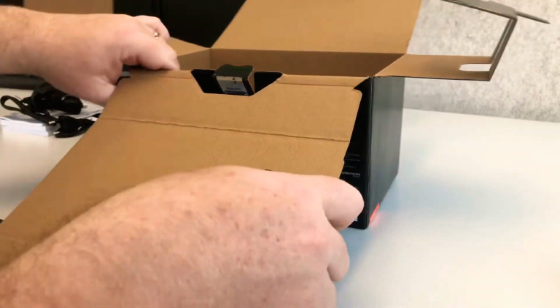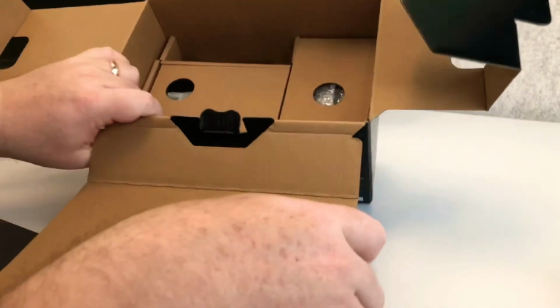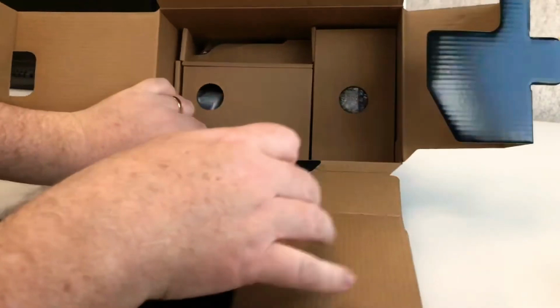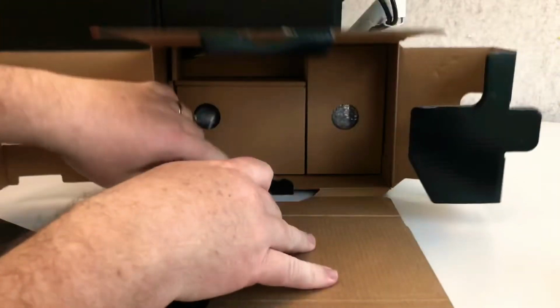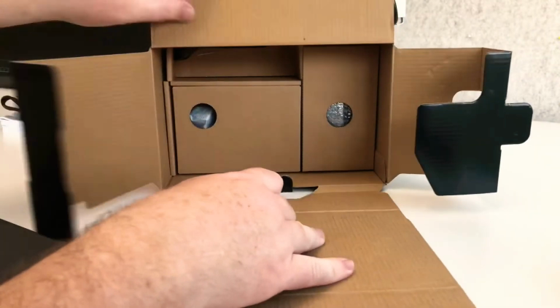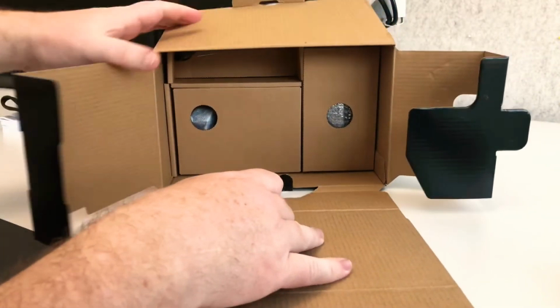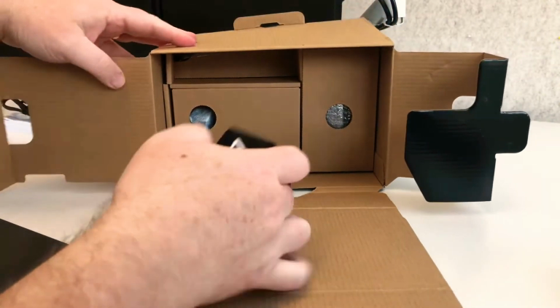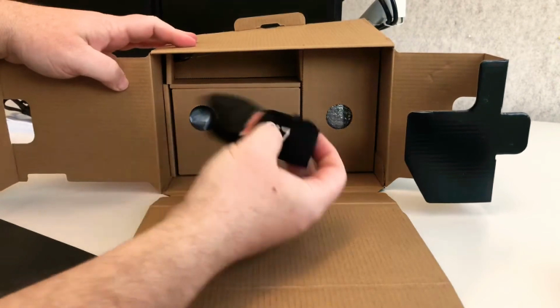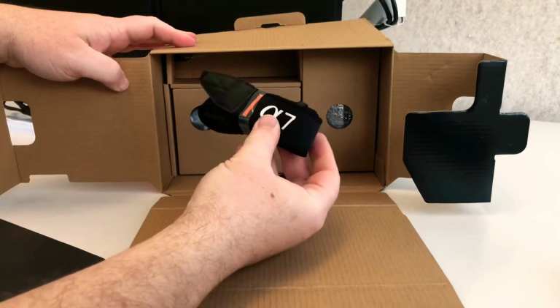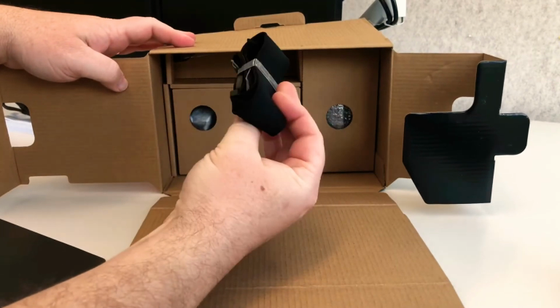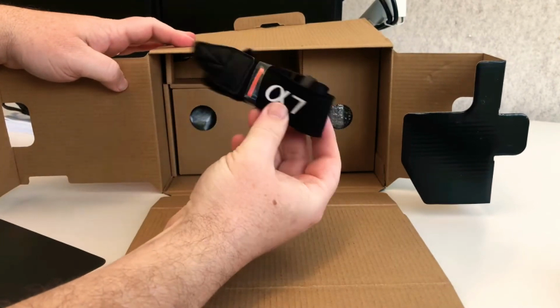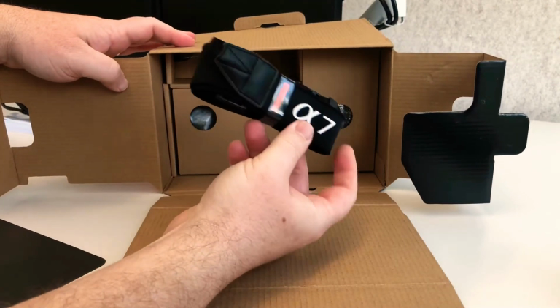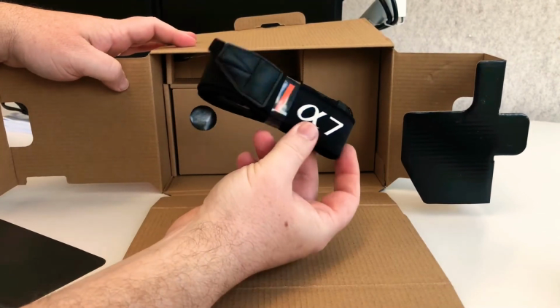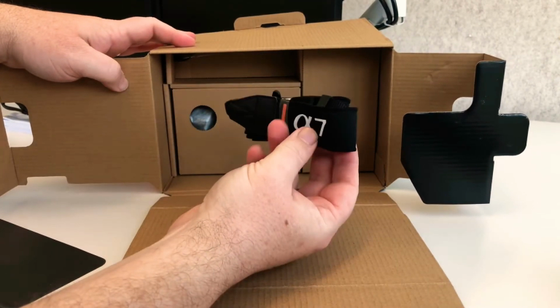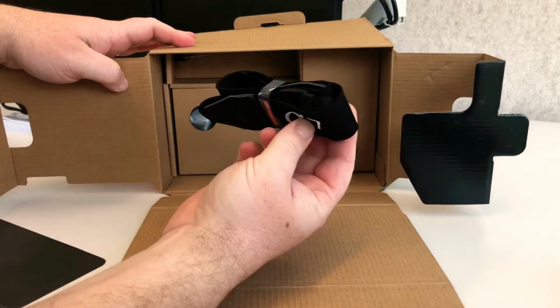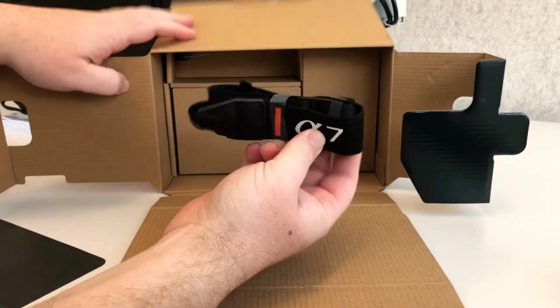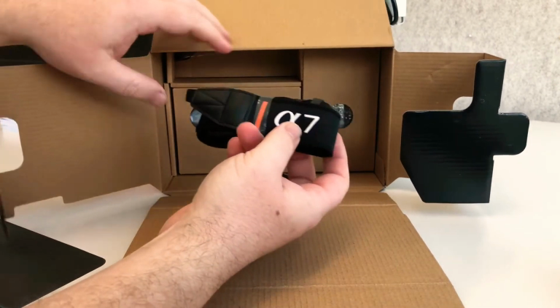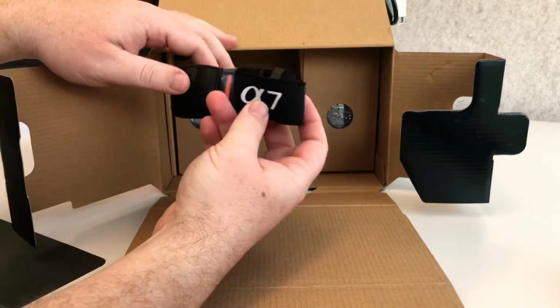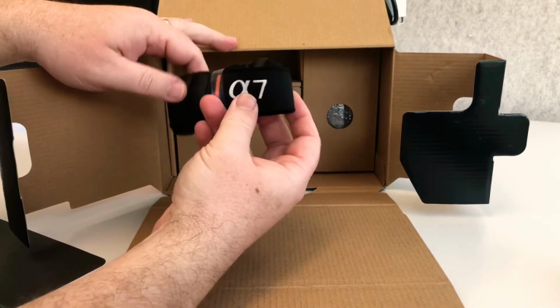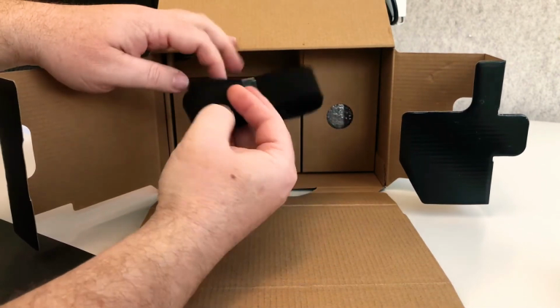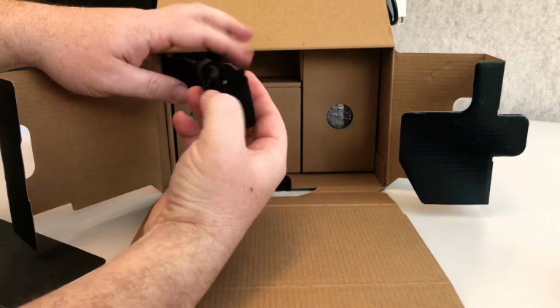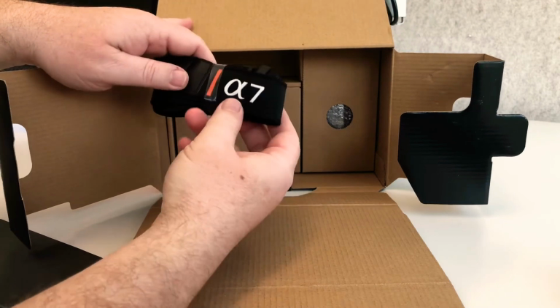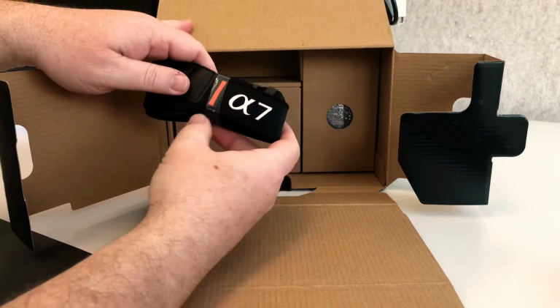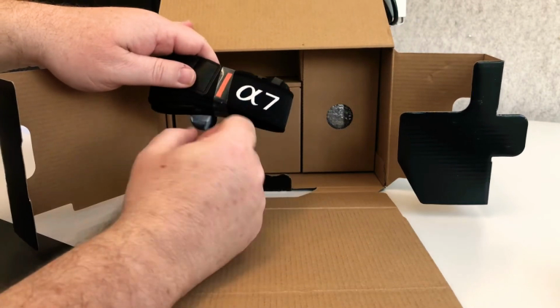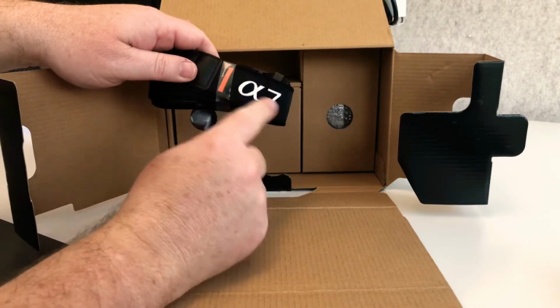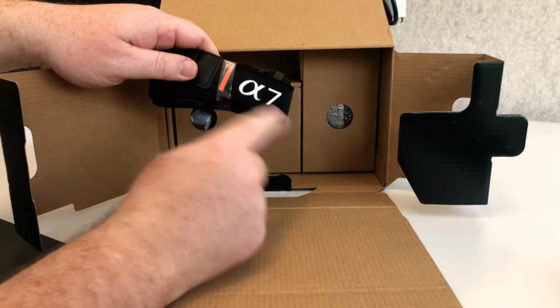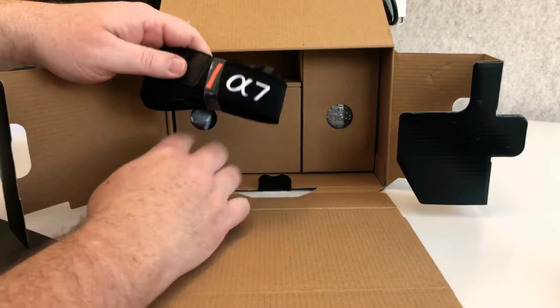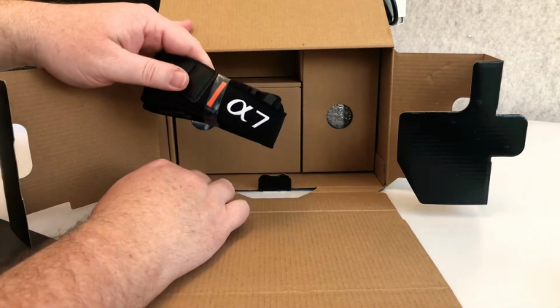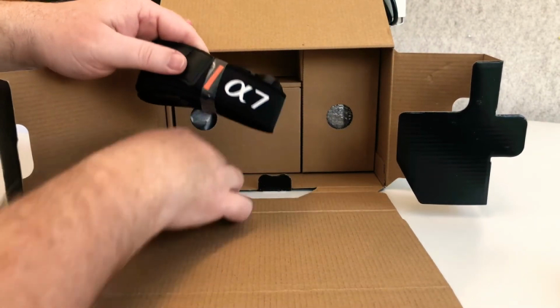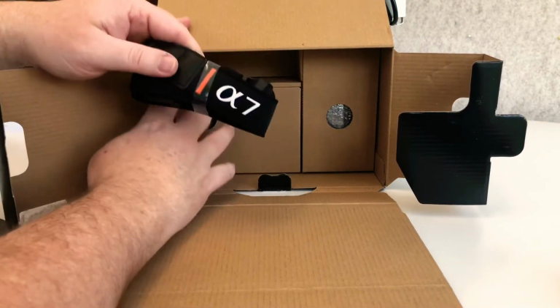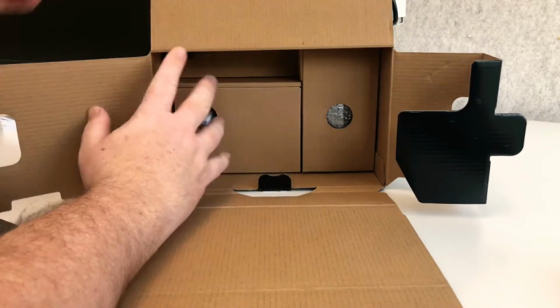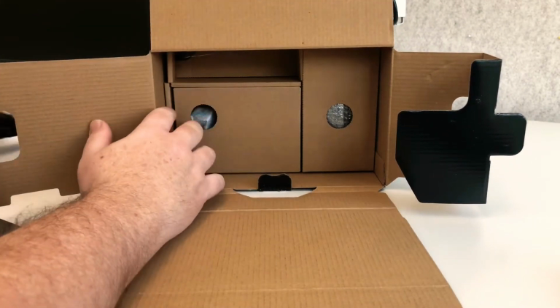I might just tip it up on its side so you get a good look in here. Now there's the camera strap. Nothing exciting about a camera strap, but for those who love a brand, you know, they've got the brand plastered all over the camera strap.